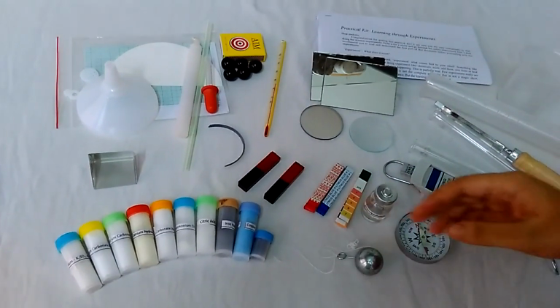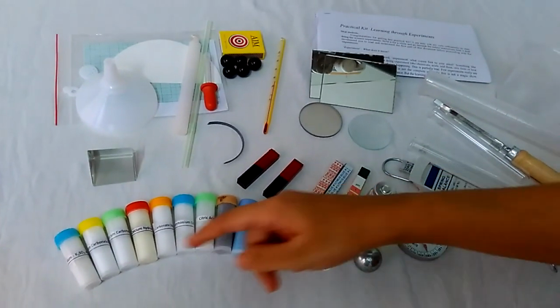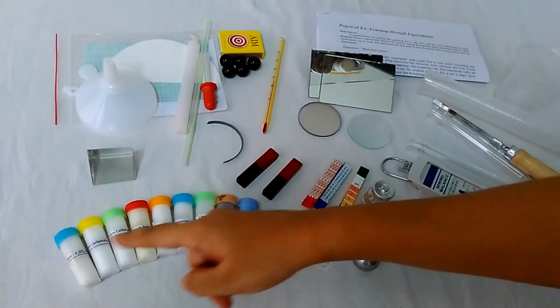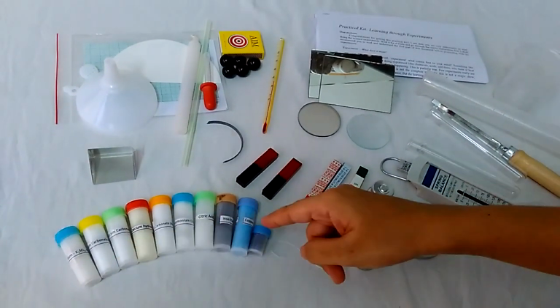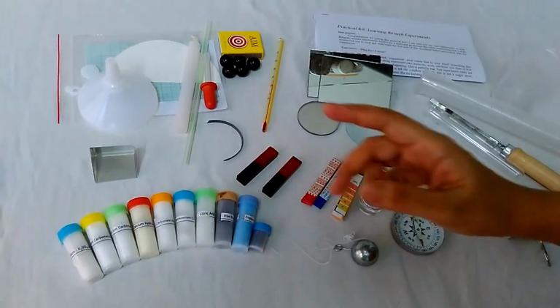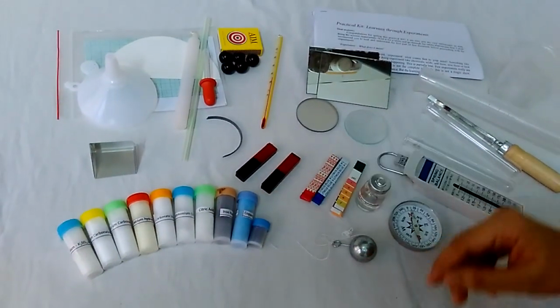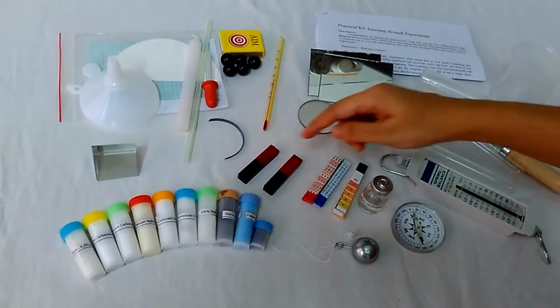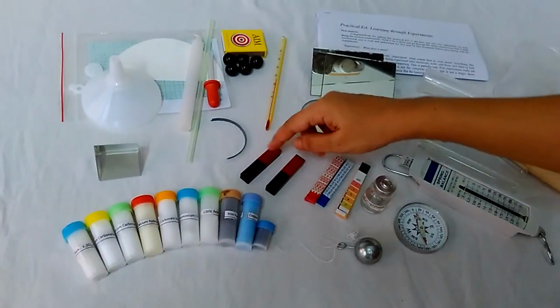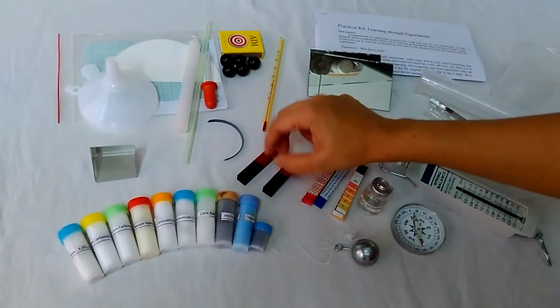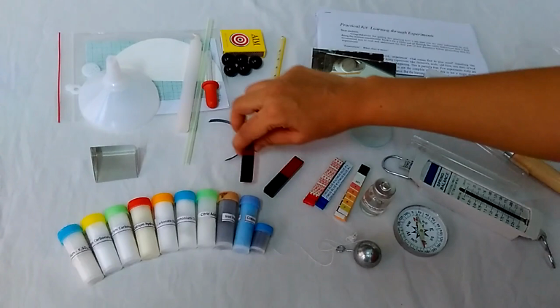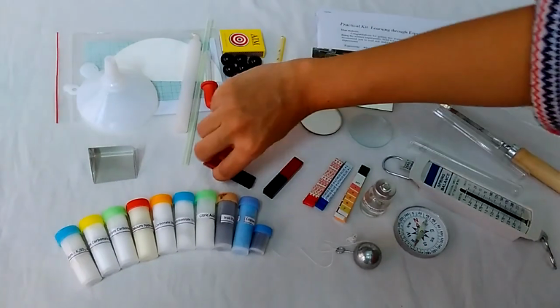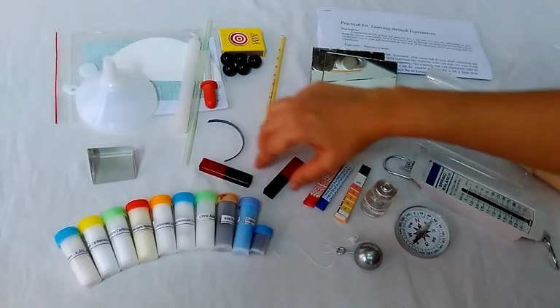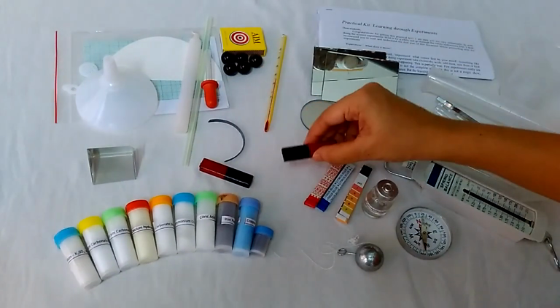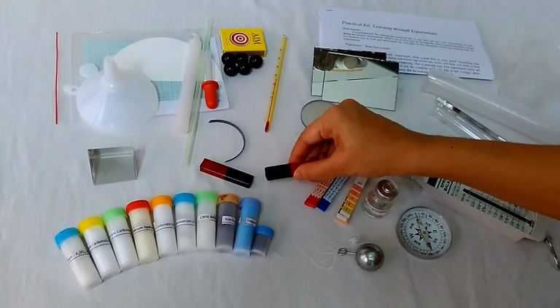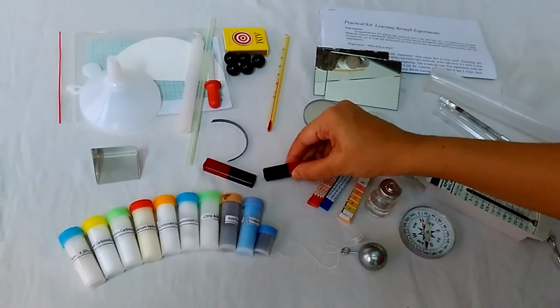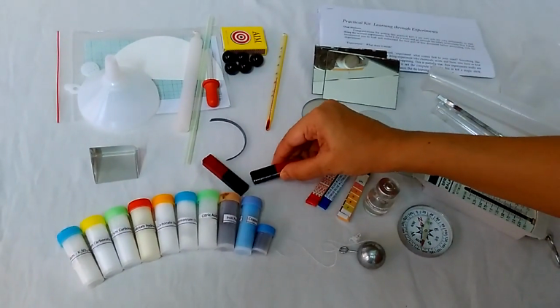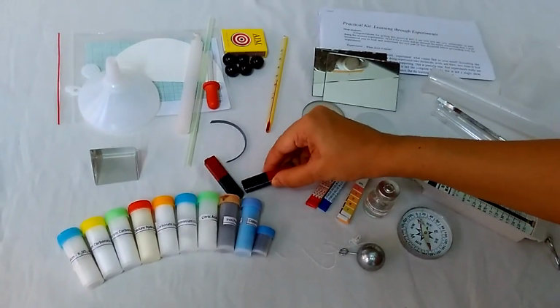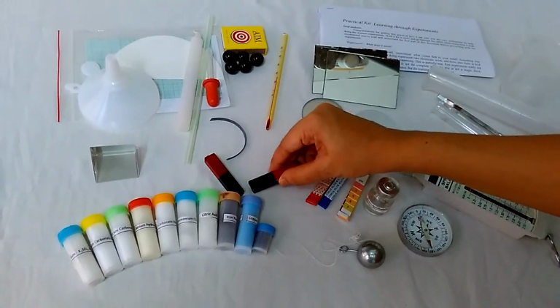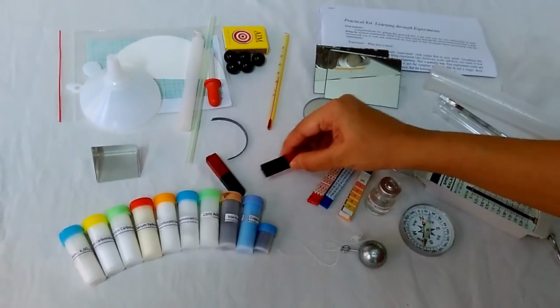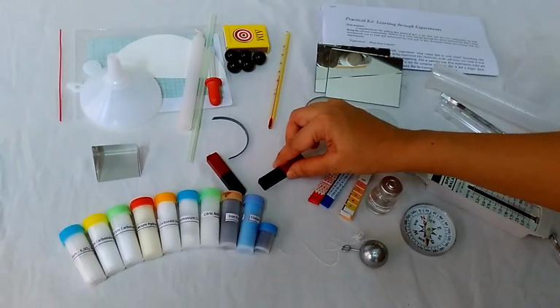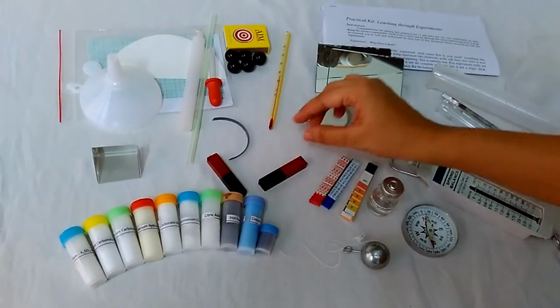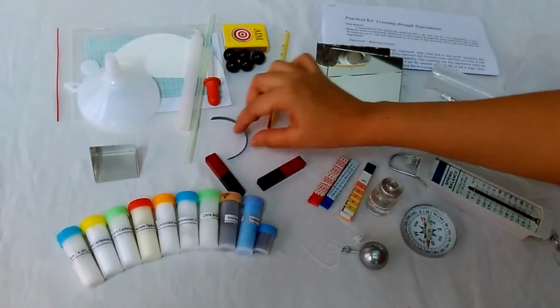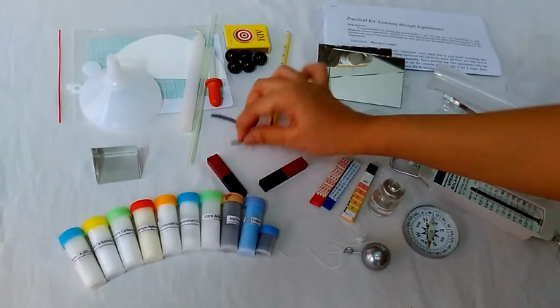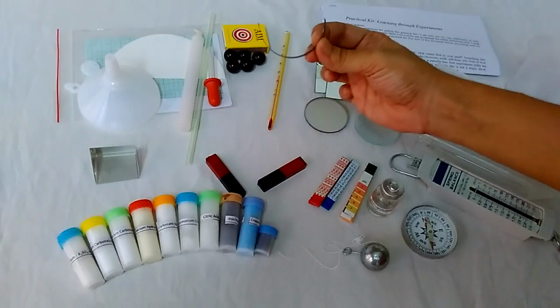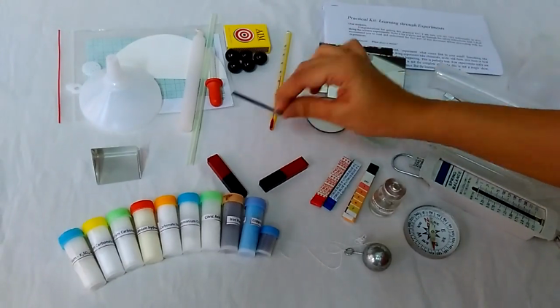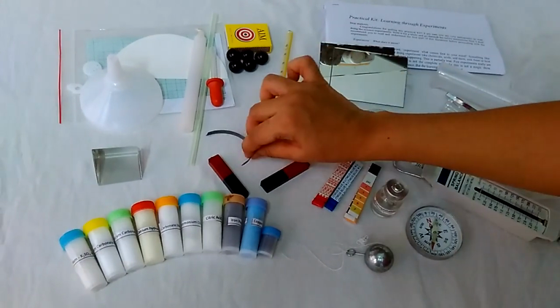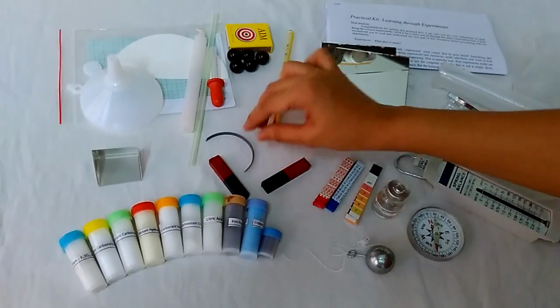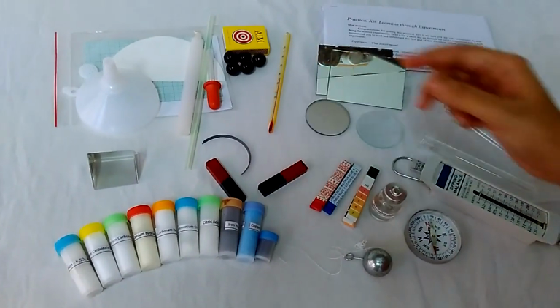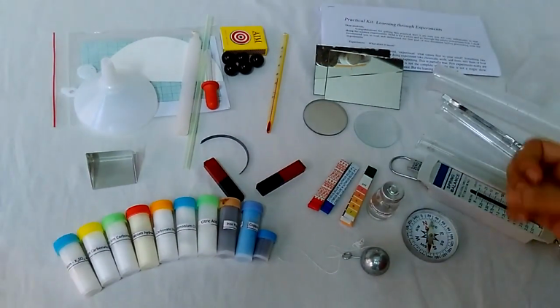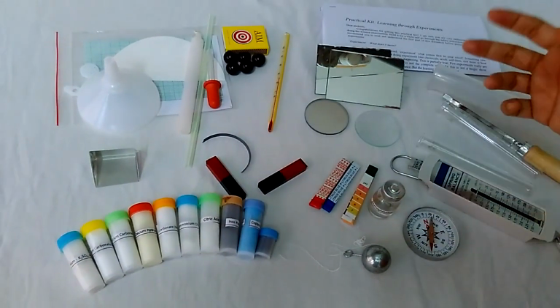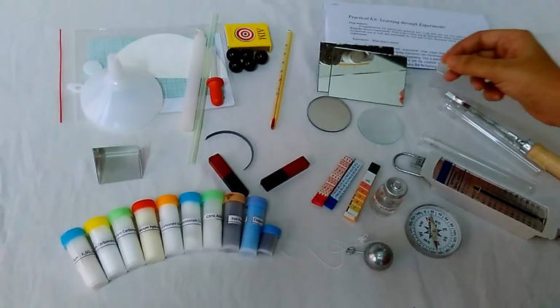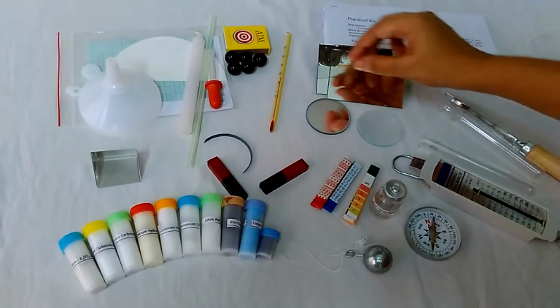These are many chemicals. These are two bar magnets — you can see how the like poles repel each other. This is a magnesium wire which you can heat directly on the gas and observe the white flame.